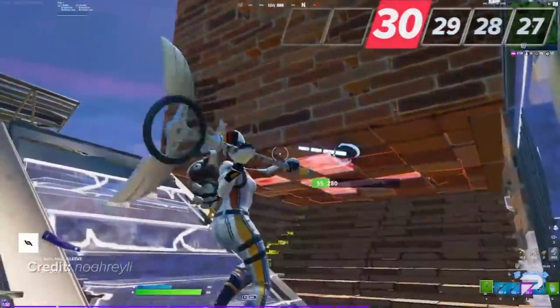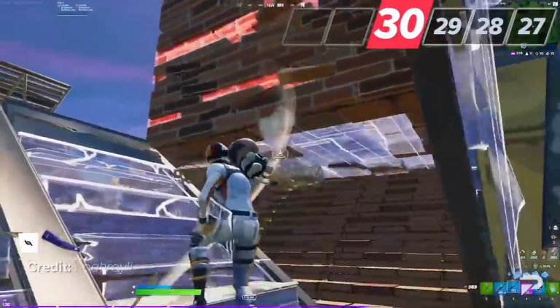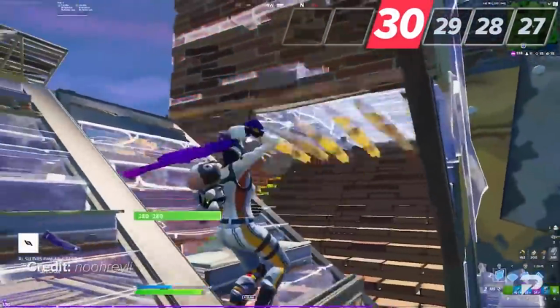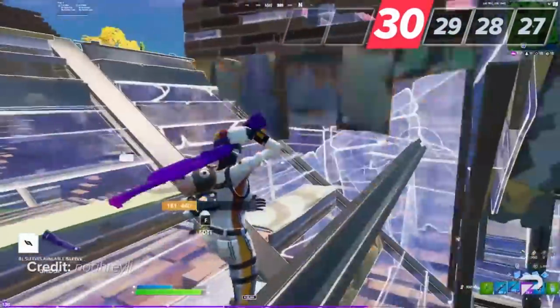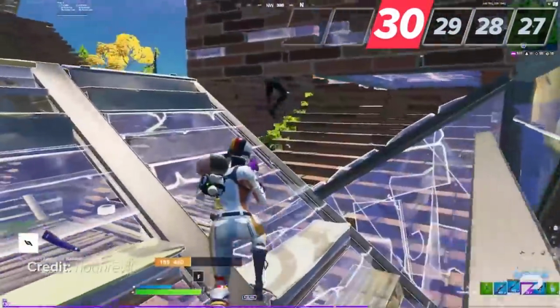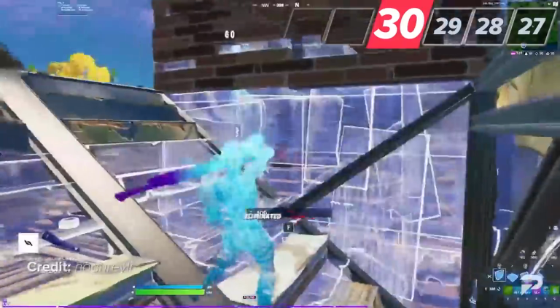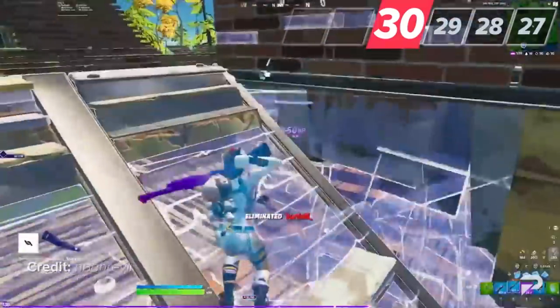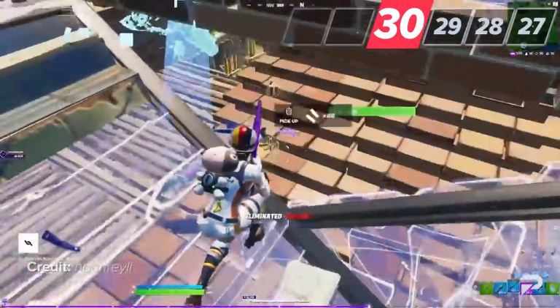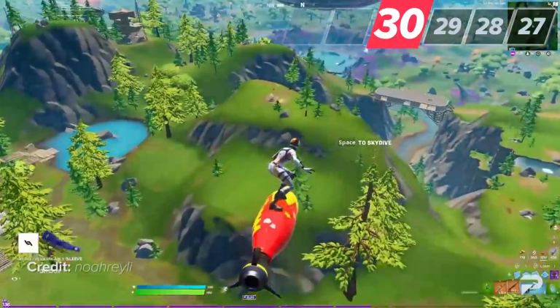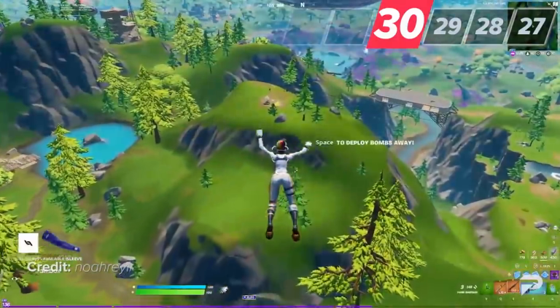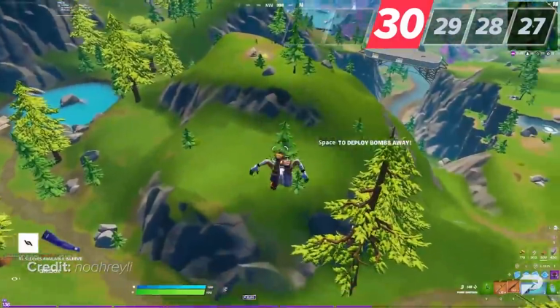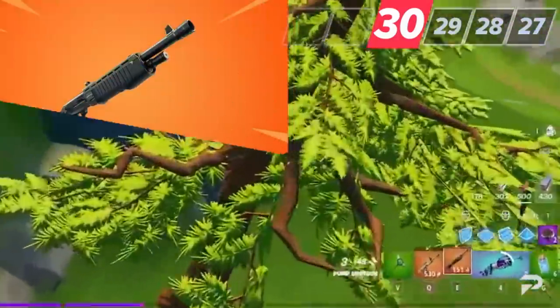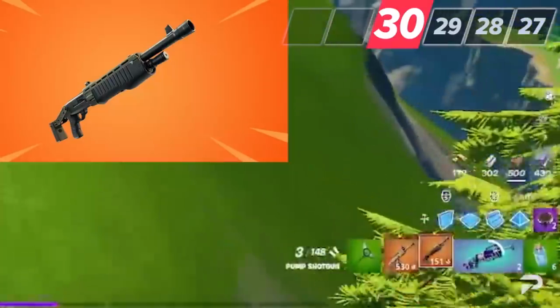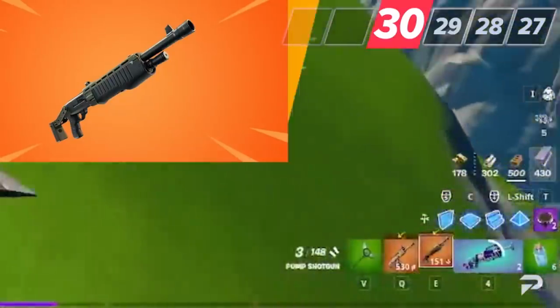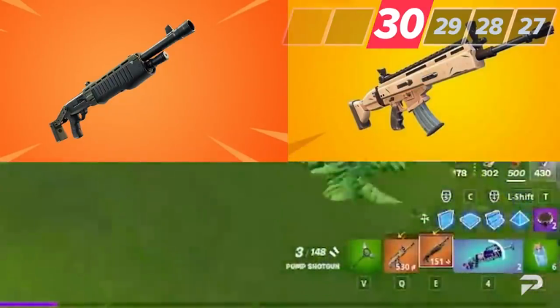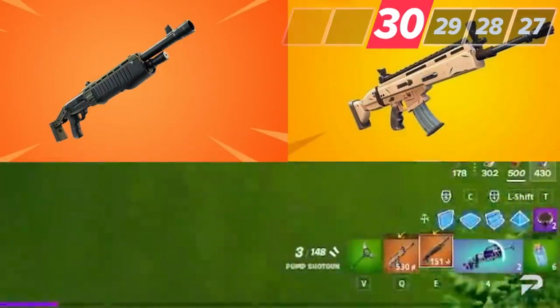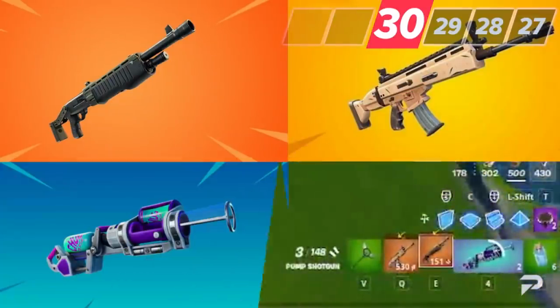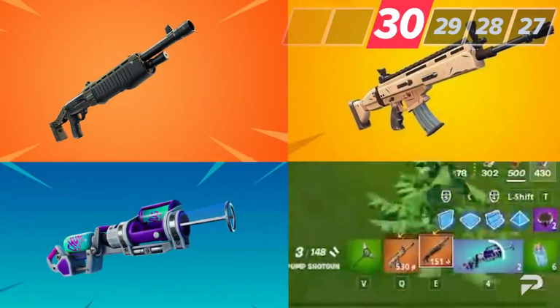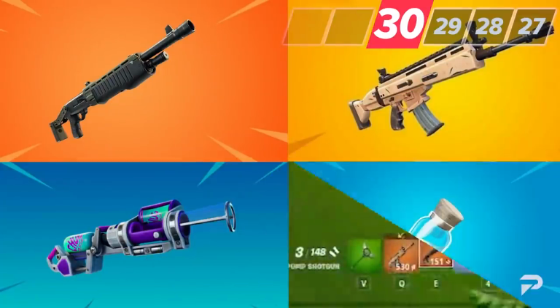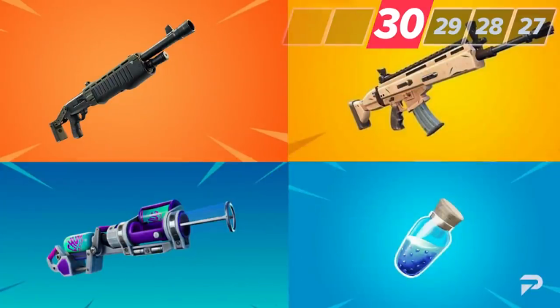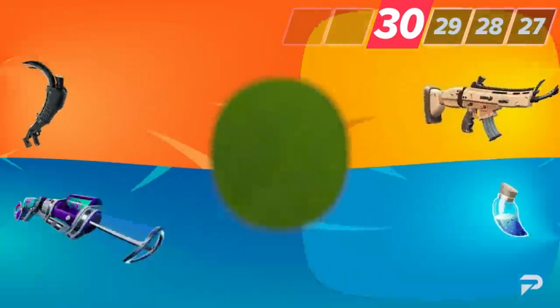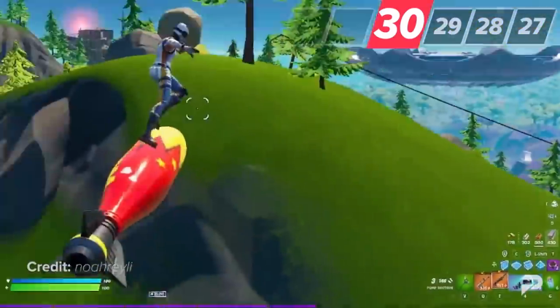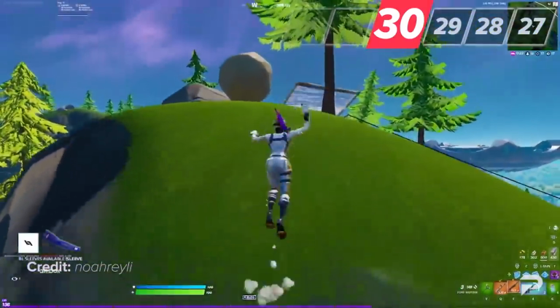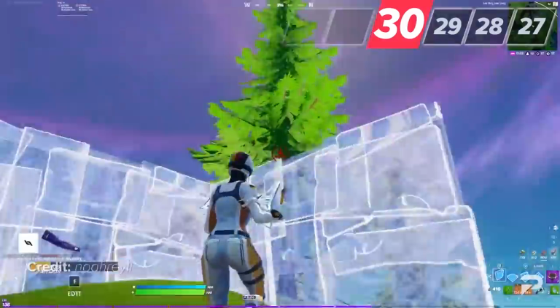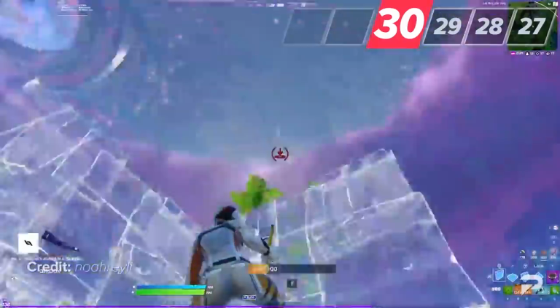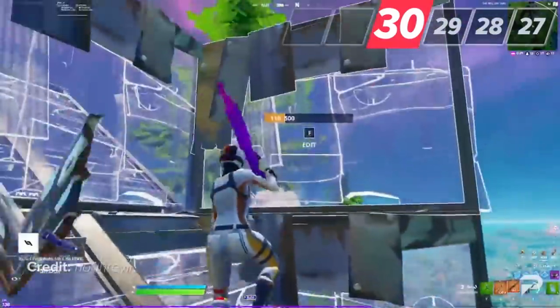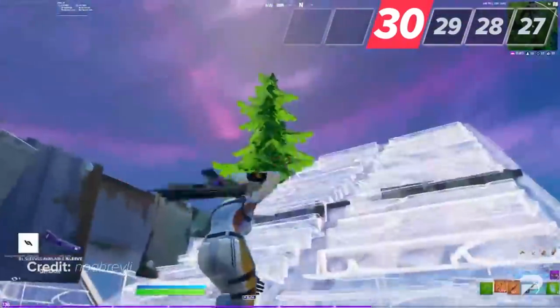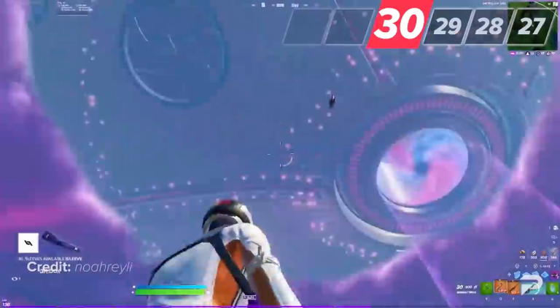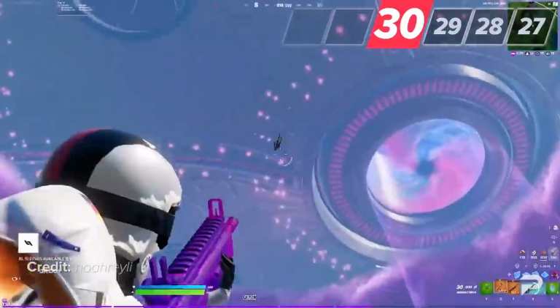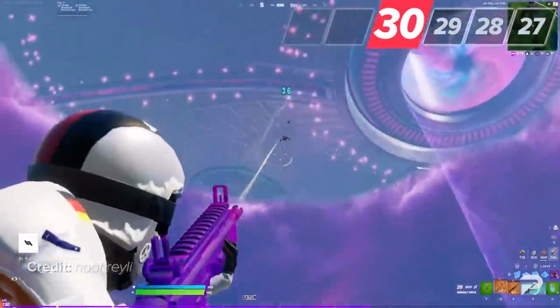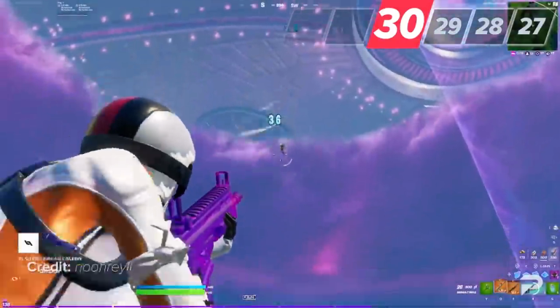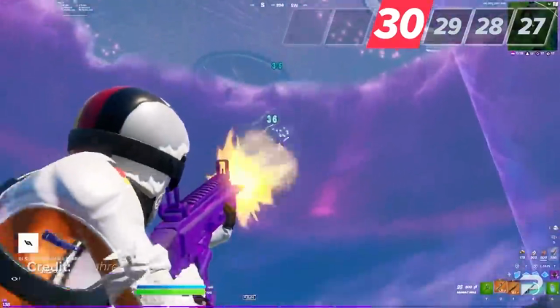Right now in the current meta, the best loadout you can have is a gold pump, a gold scar, chug cannon, and minis — and that's just the objective truth. For this reason, make sure that you practice your pump and AR skills.